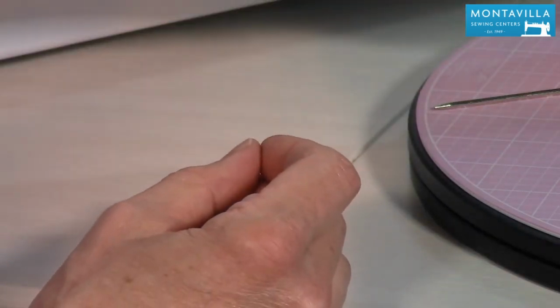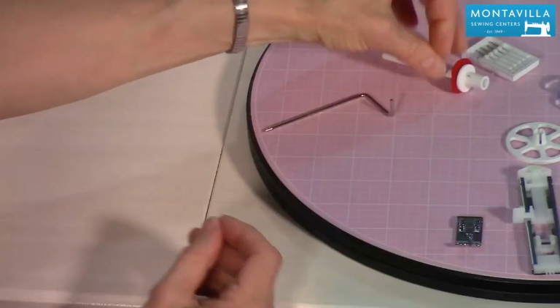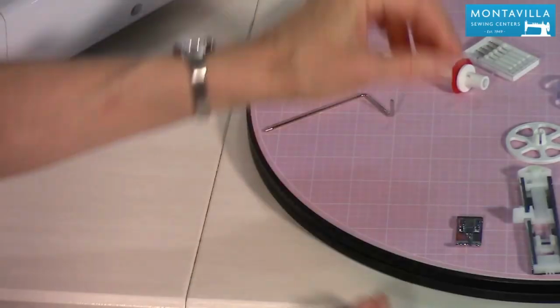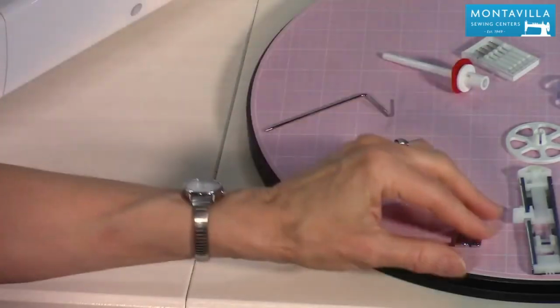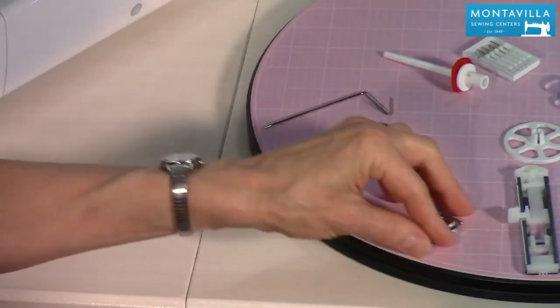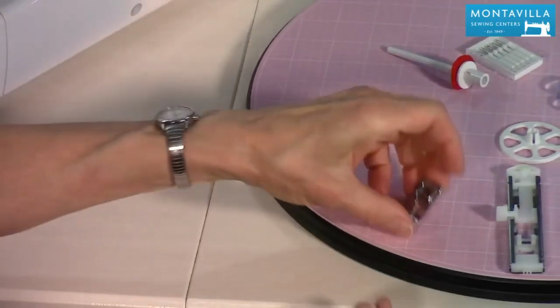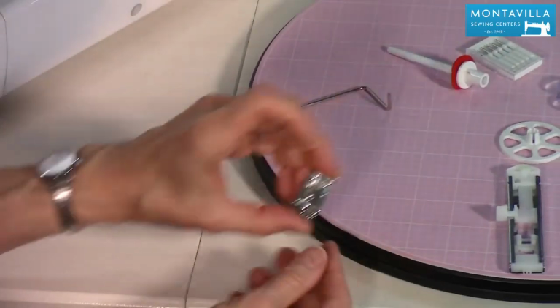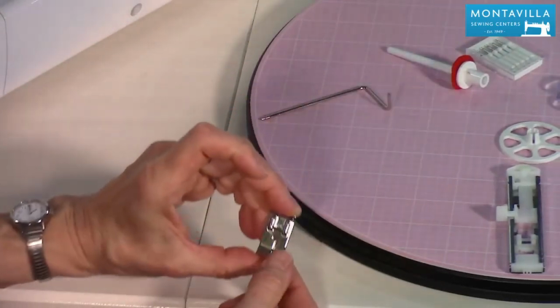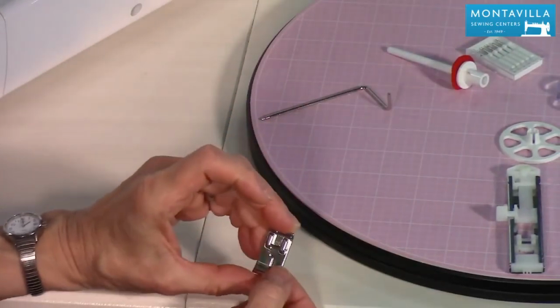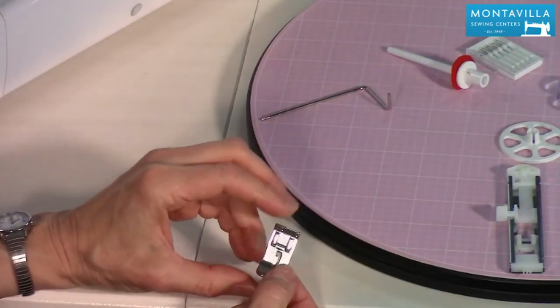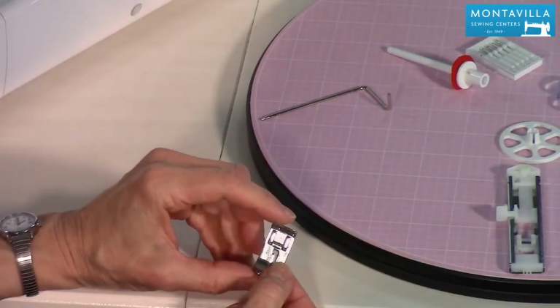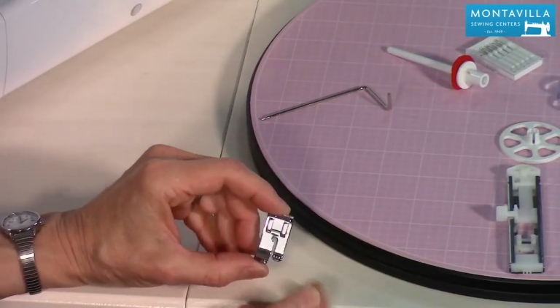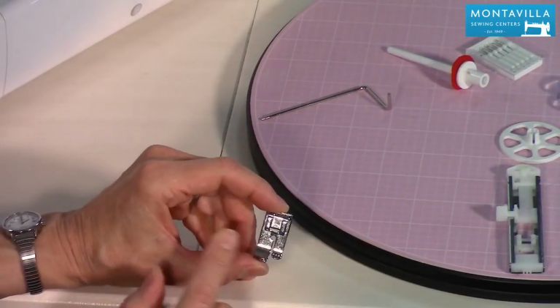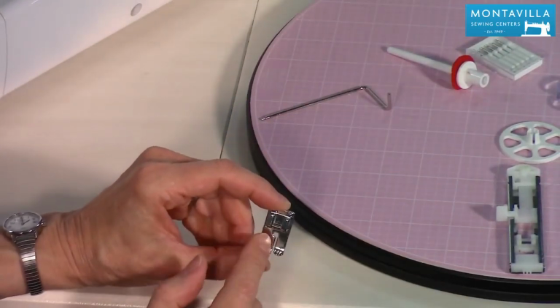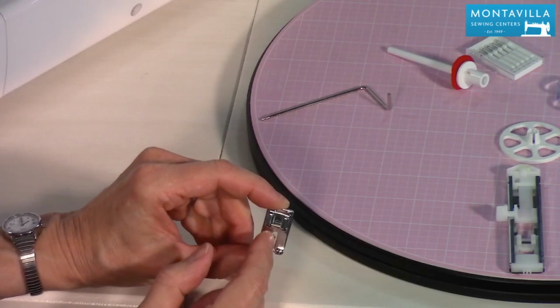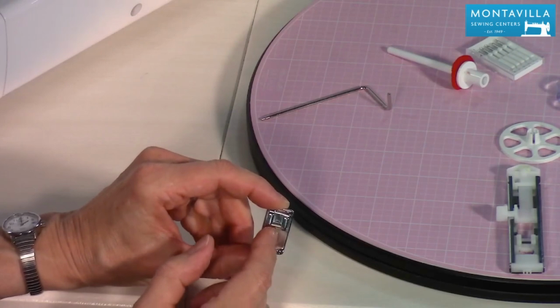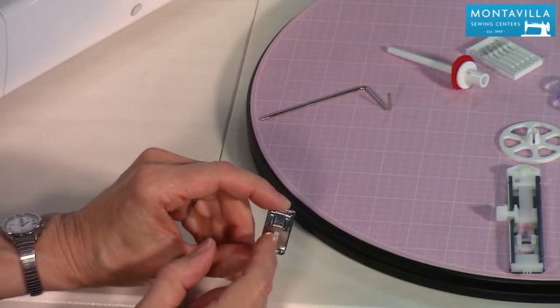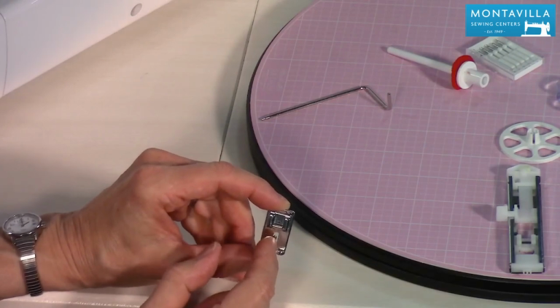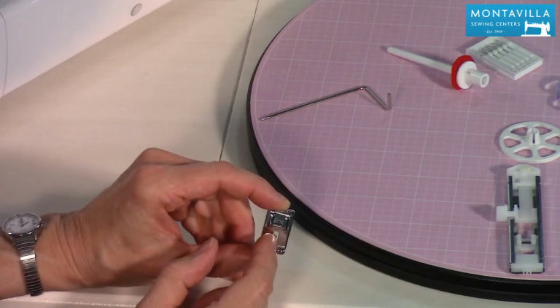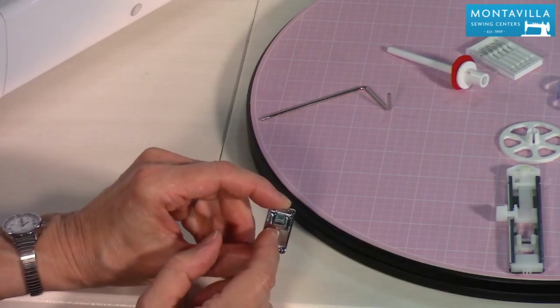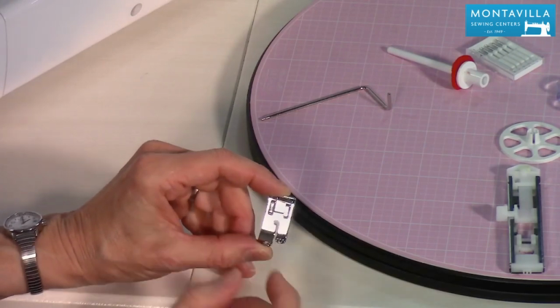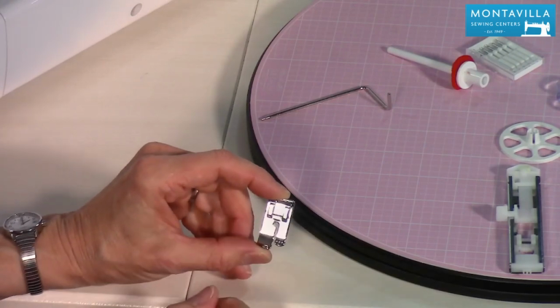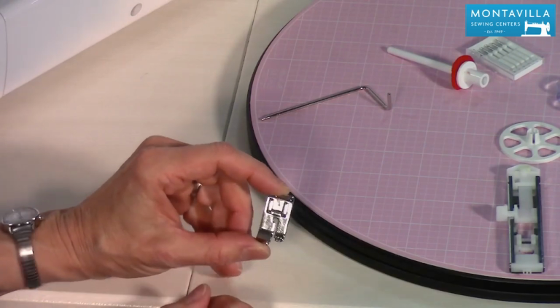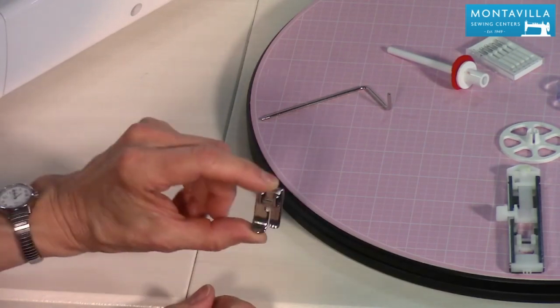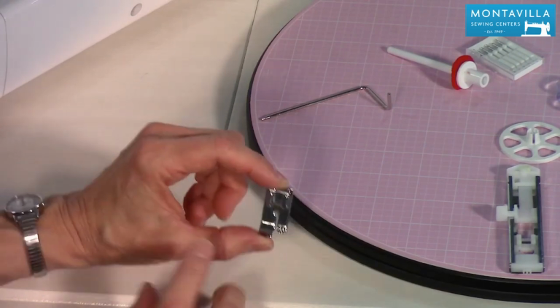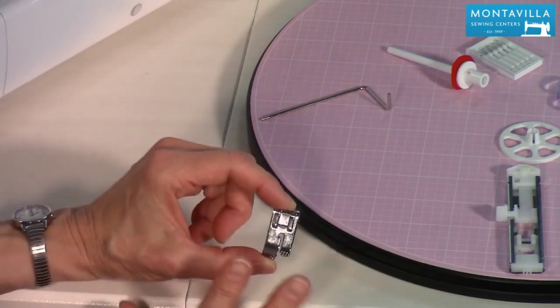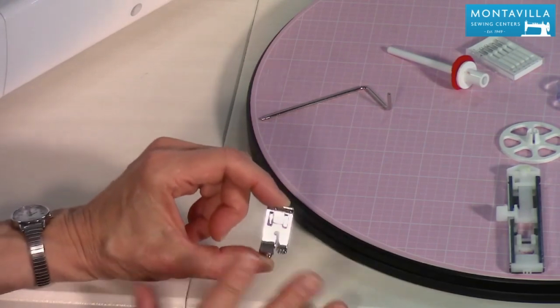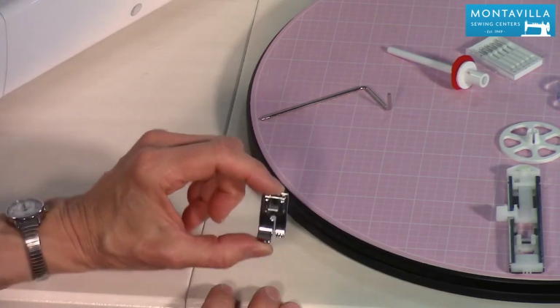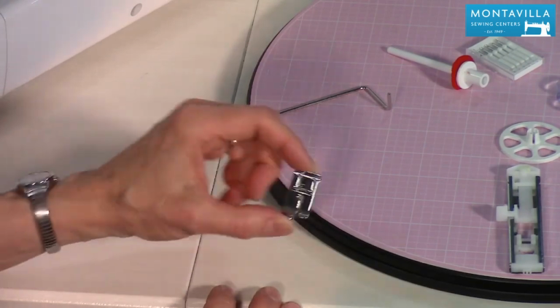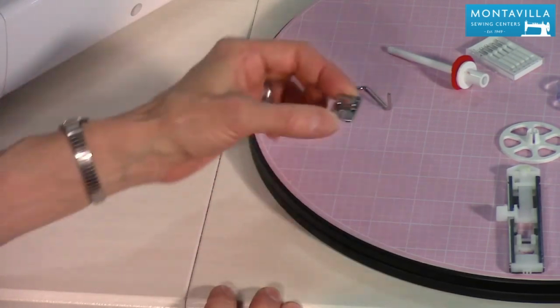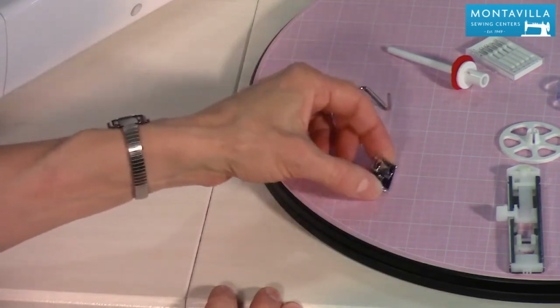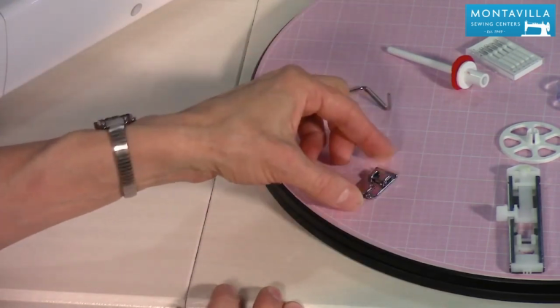Then we have the straight stitch foot. With this, you can only stitch straight, right there in the center needle position. It's good for some fine fabrics.